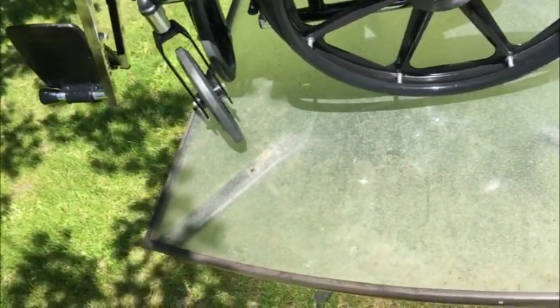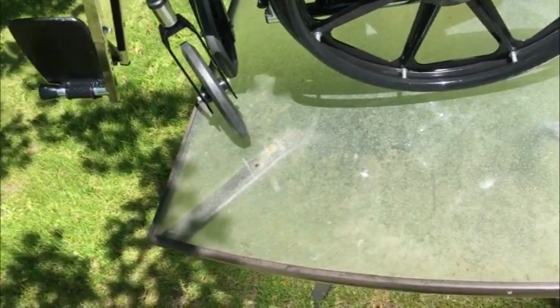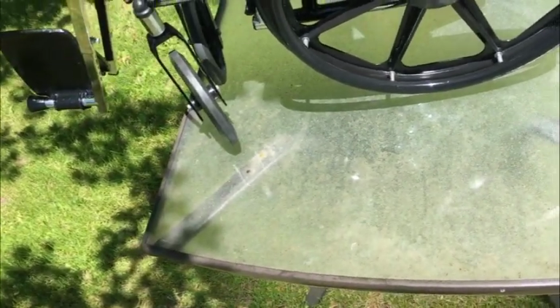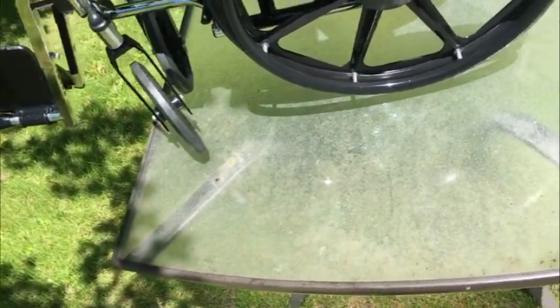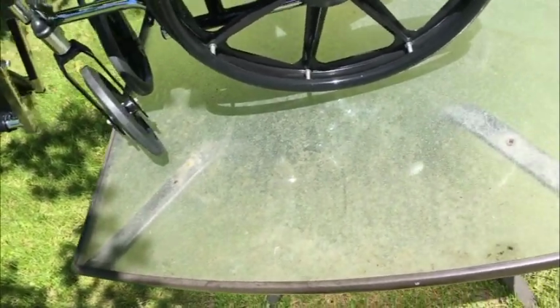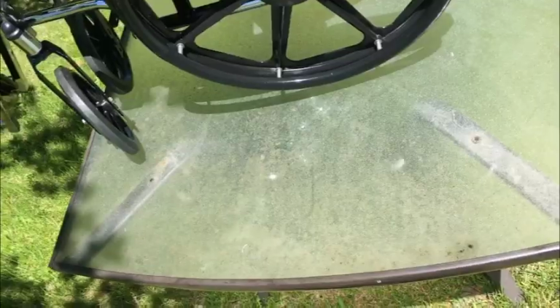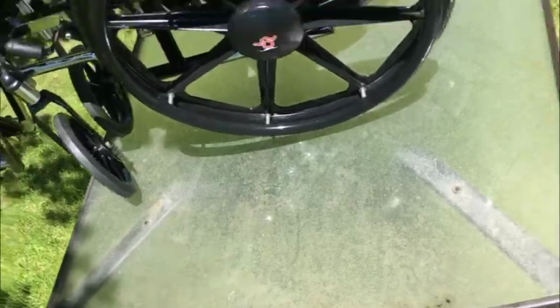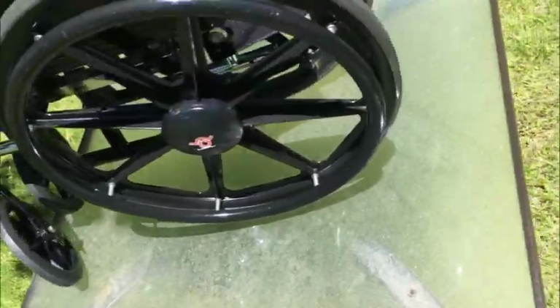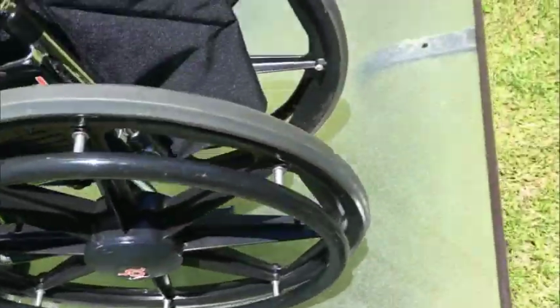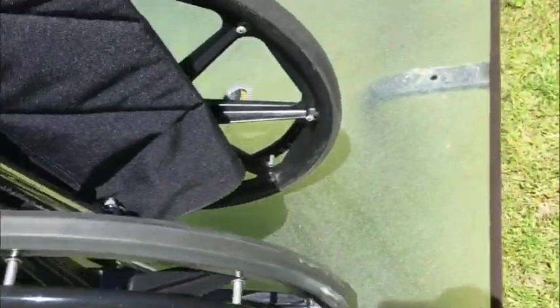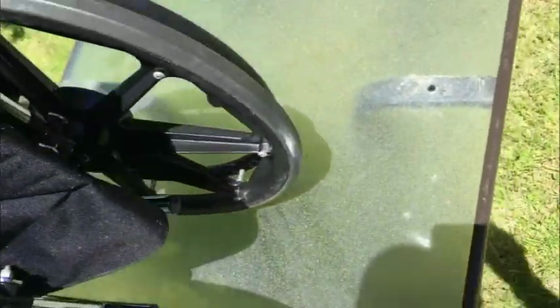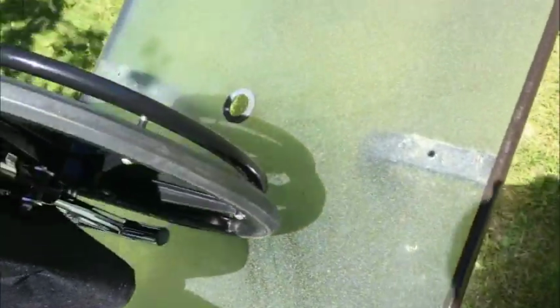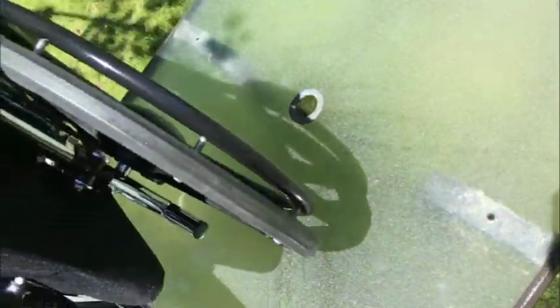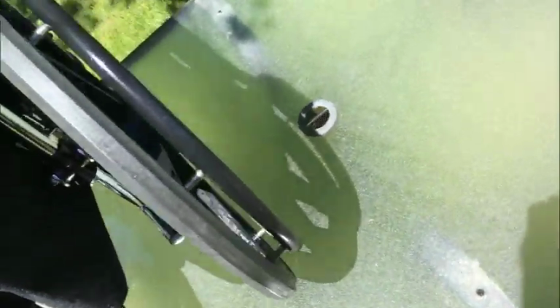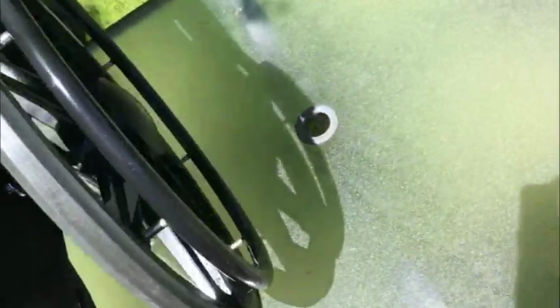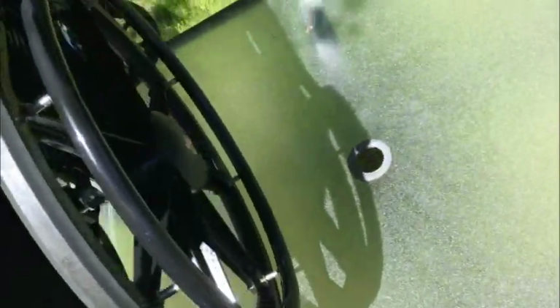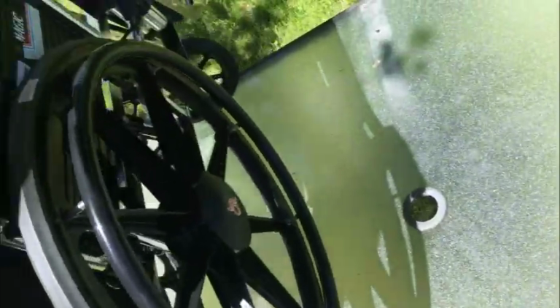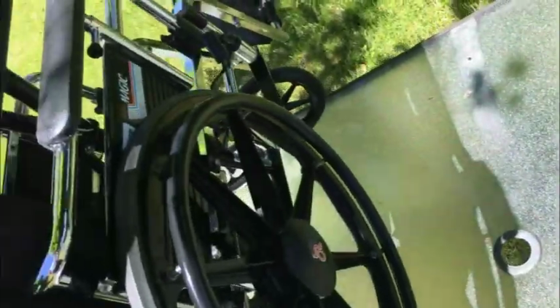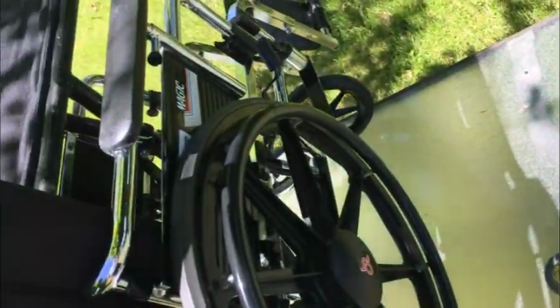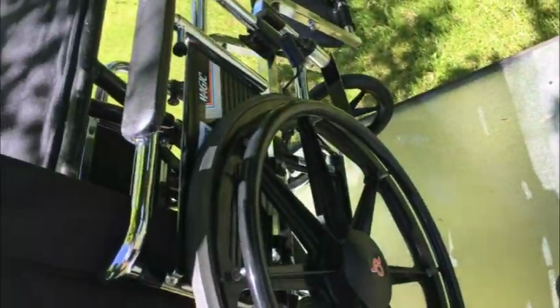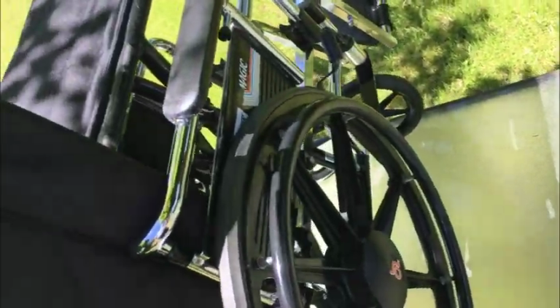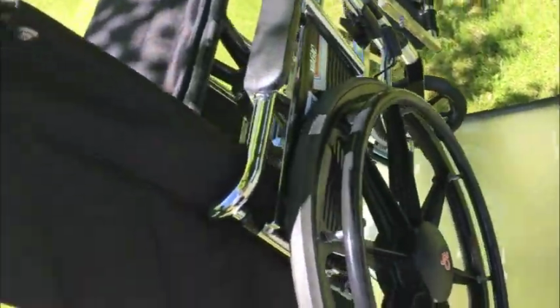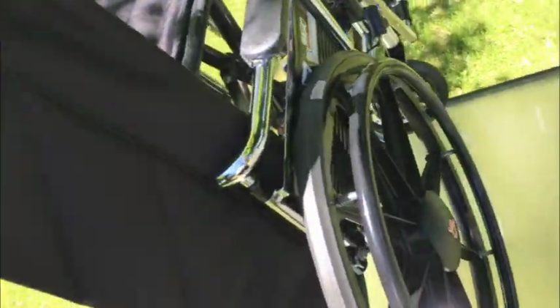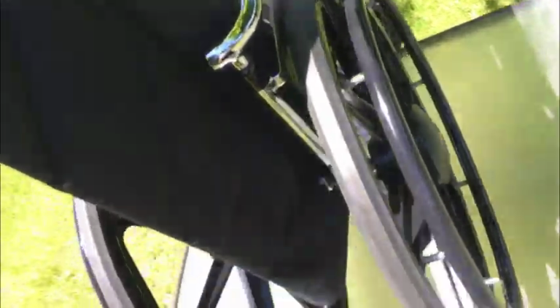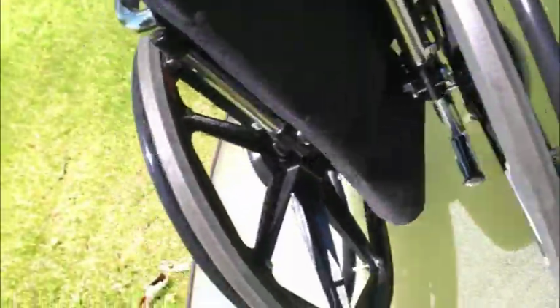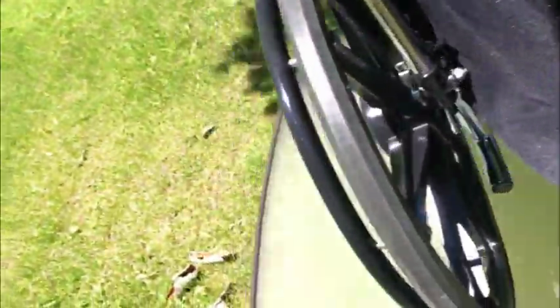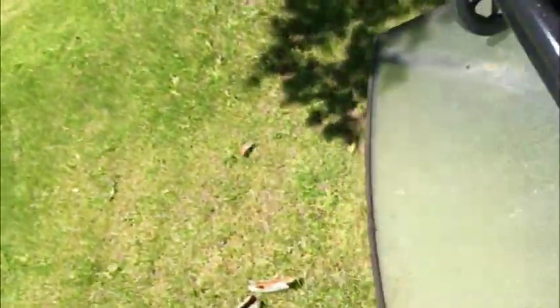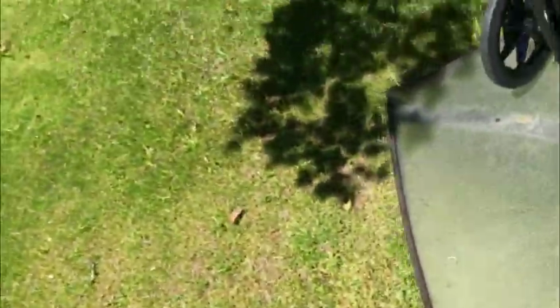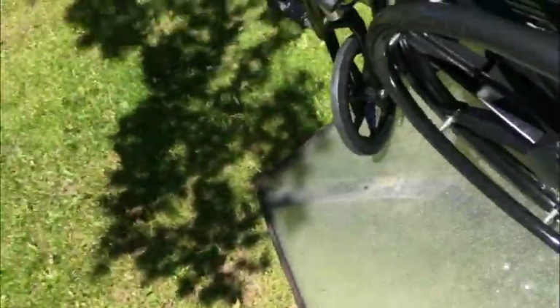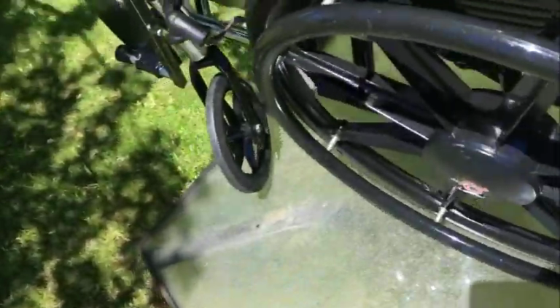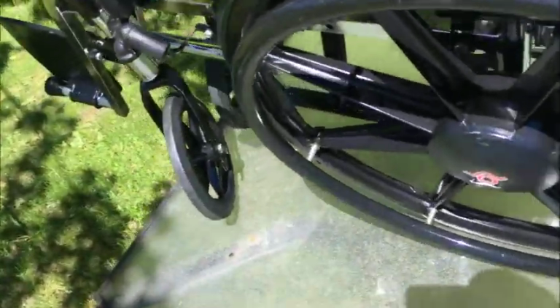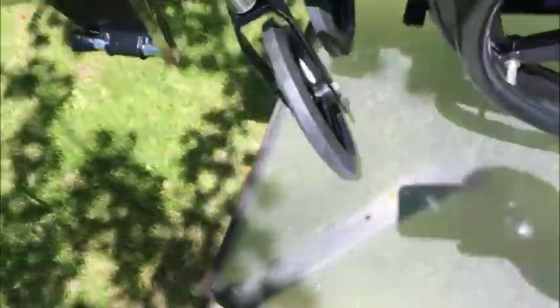Doesn't get any simpler than that. You need a cheap wheelchair that folds, that's the one you want. I'm going to take some photos — they'll be higher quality than this video. Make sure you study them.